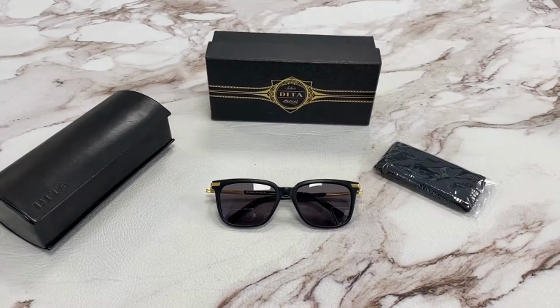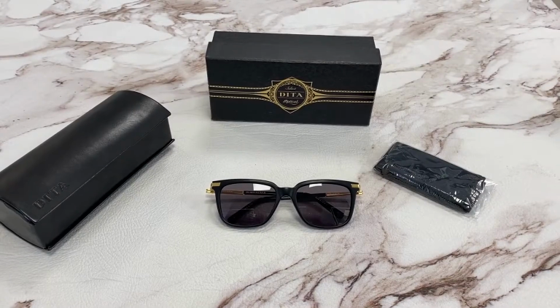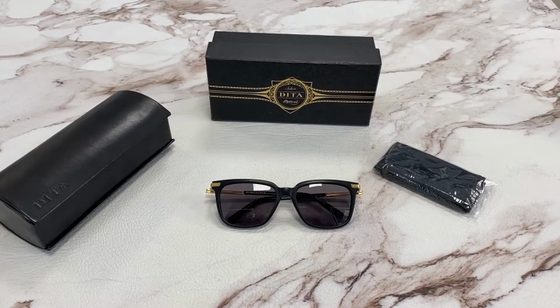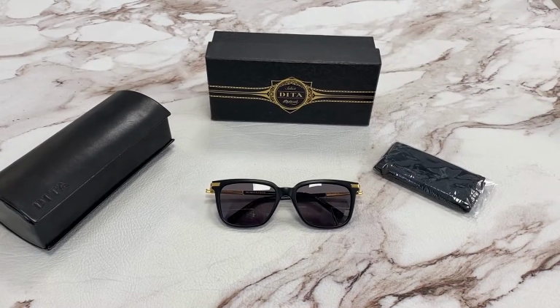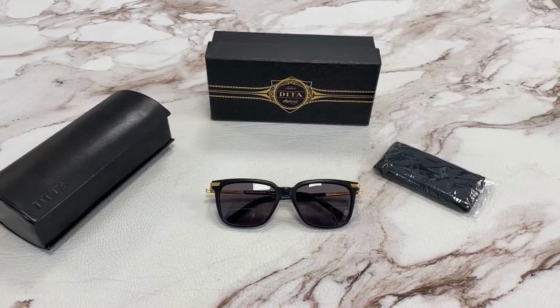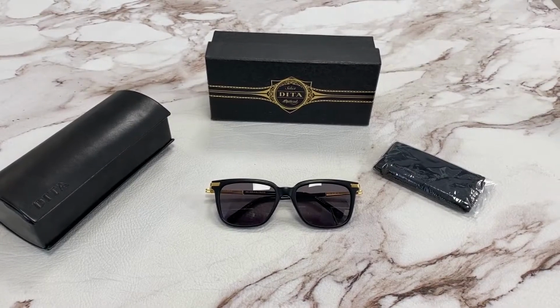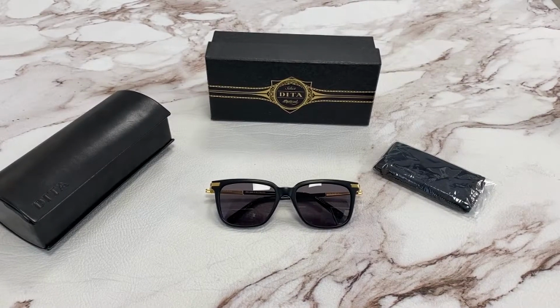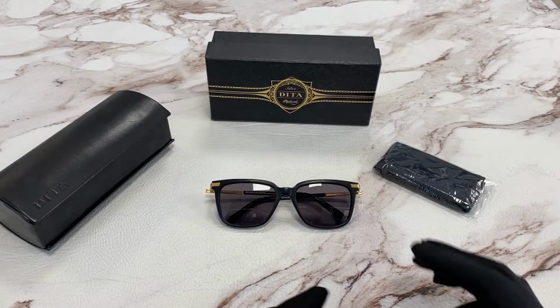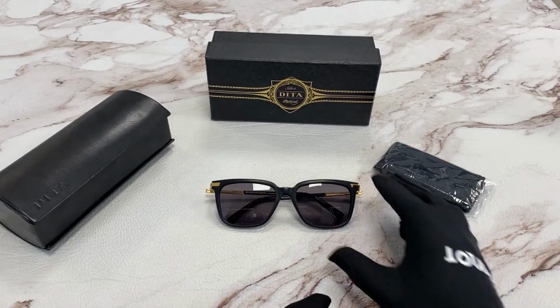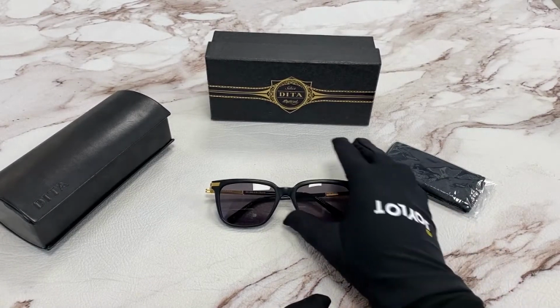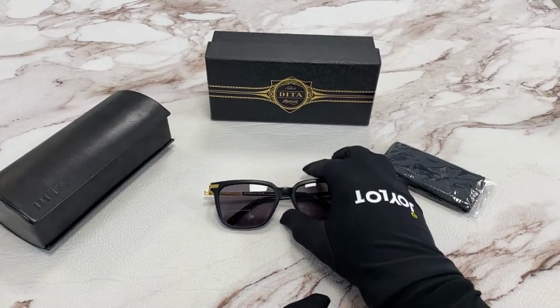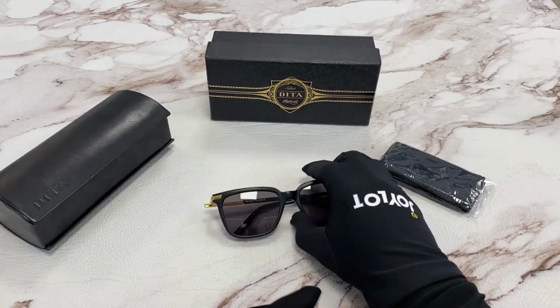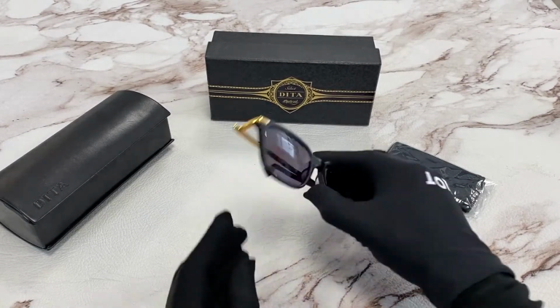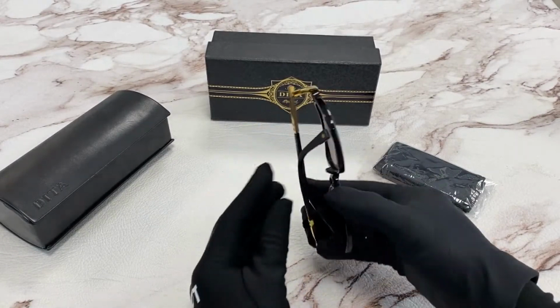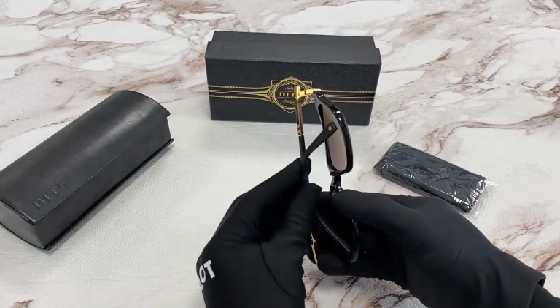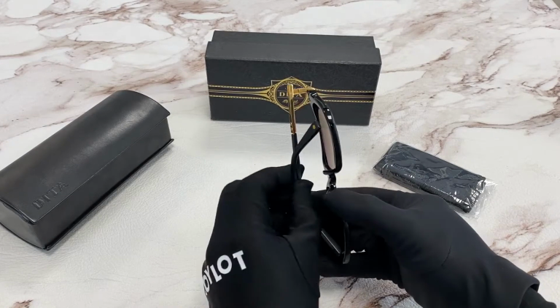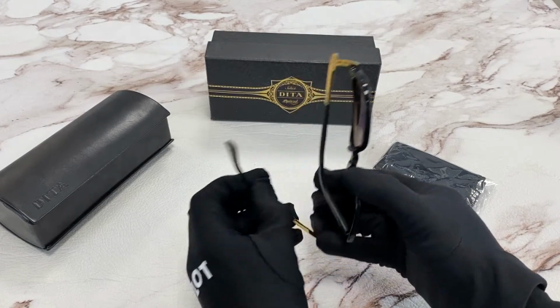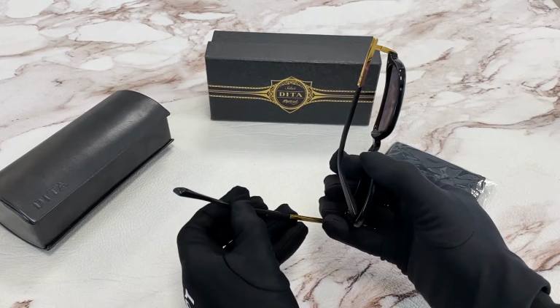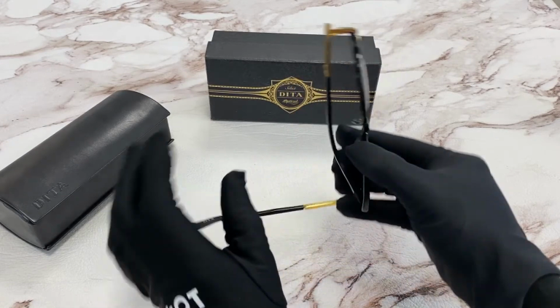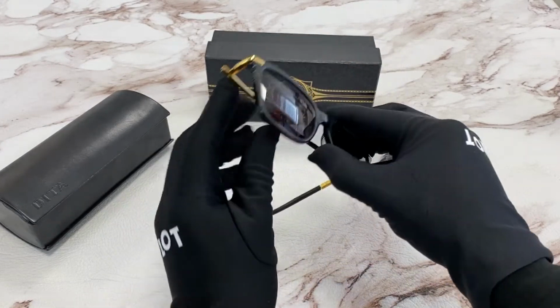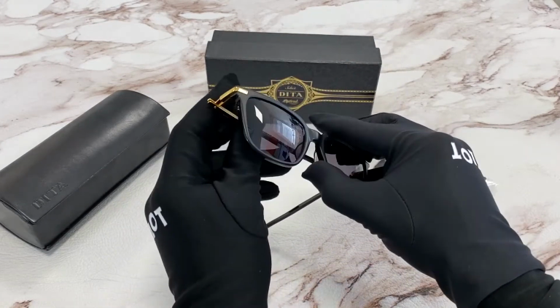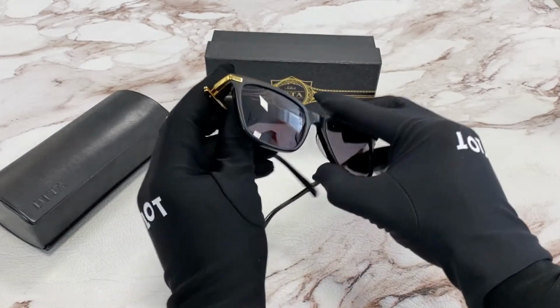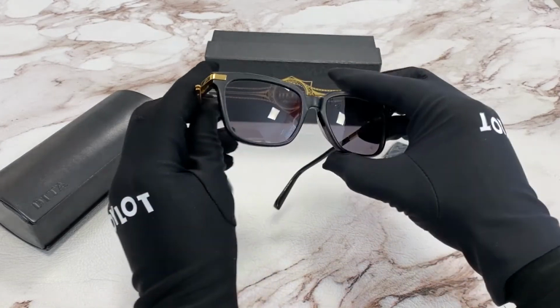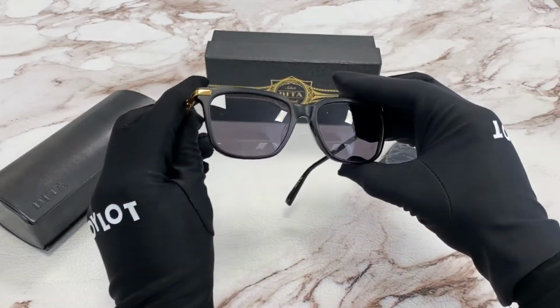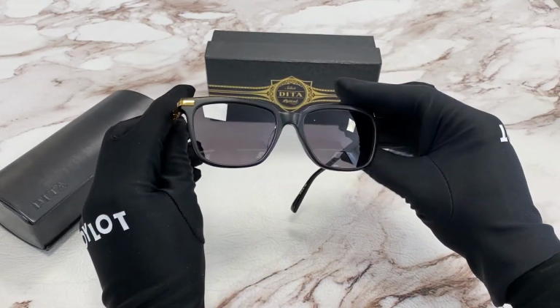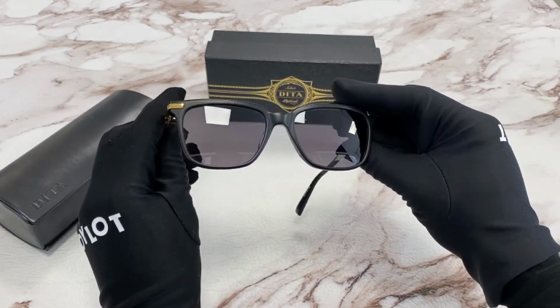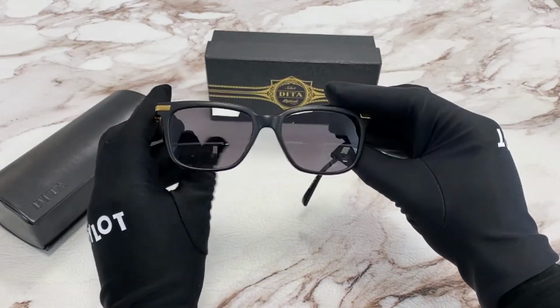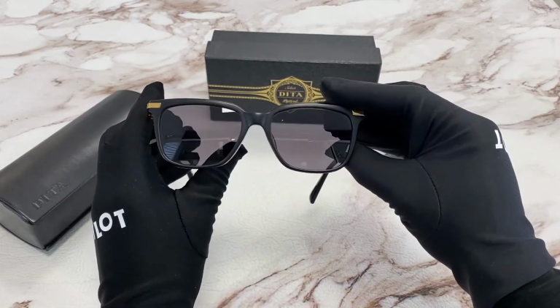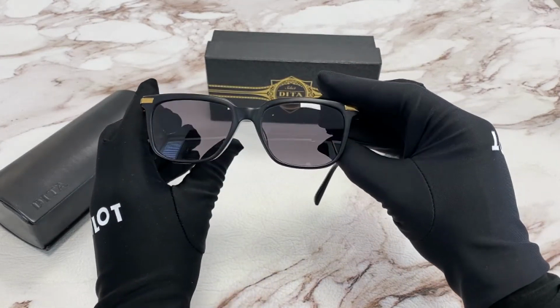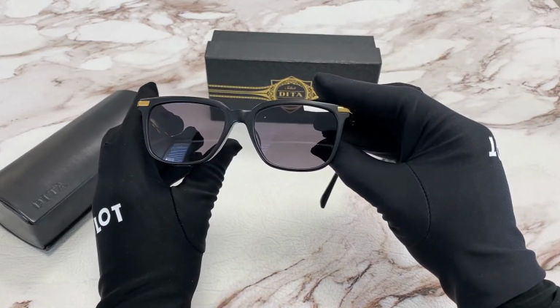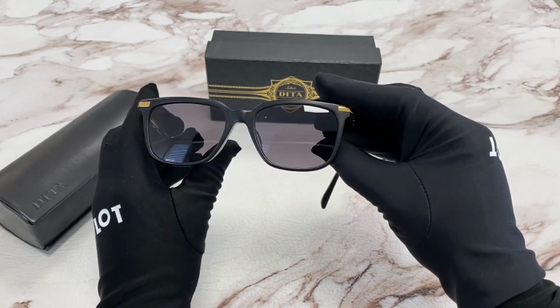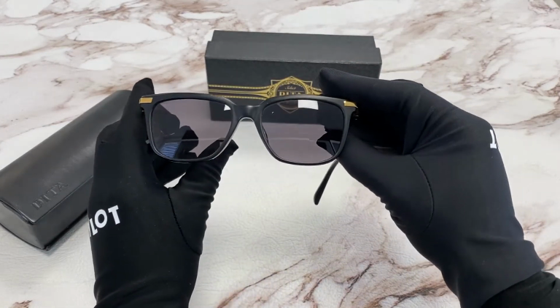Hi, I'm Dylan from Joylot. I'll be demonstrating the model Dita Cooper. The color of the frames is black and gold, and the lenses are gray.